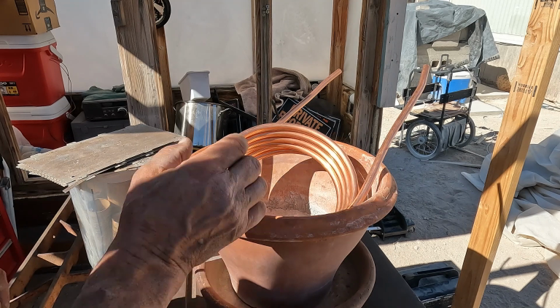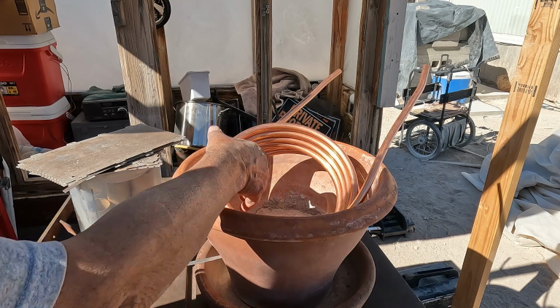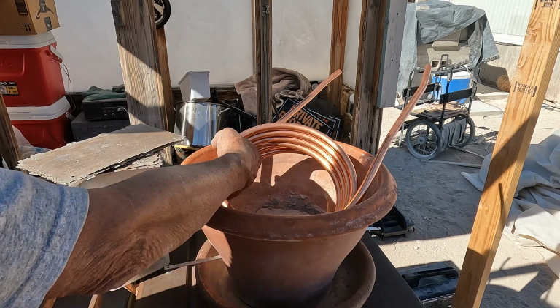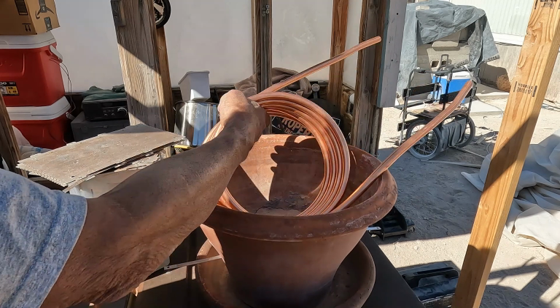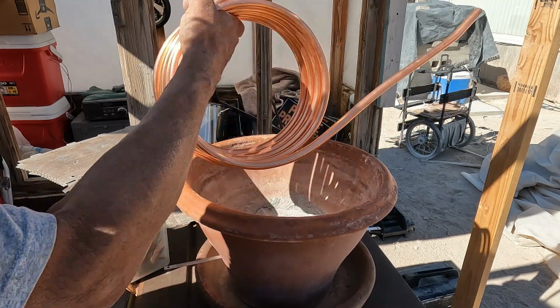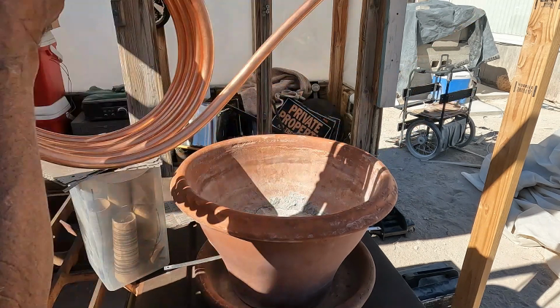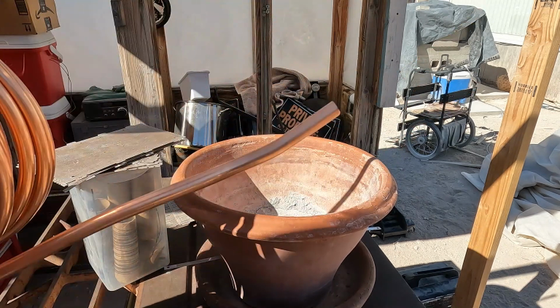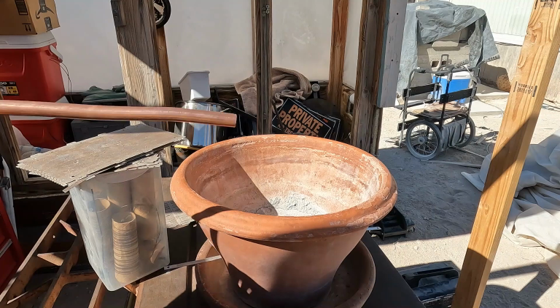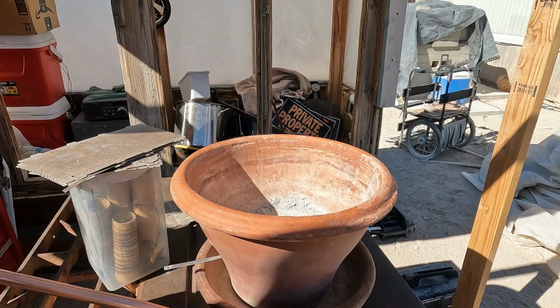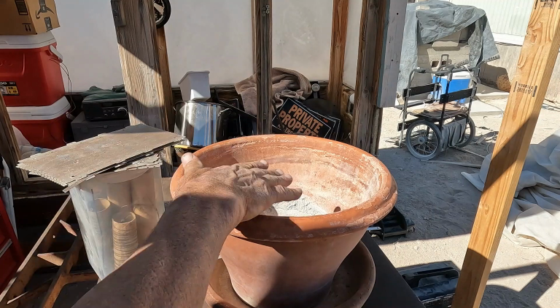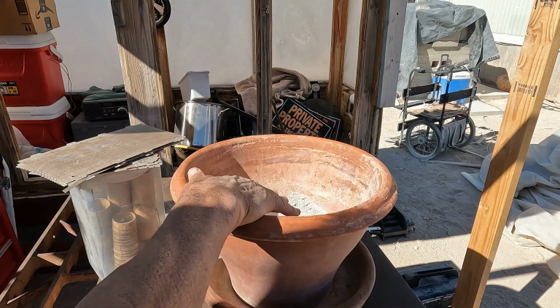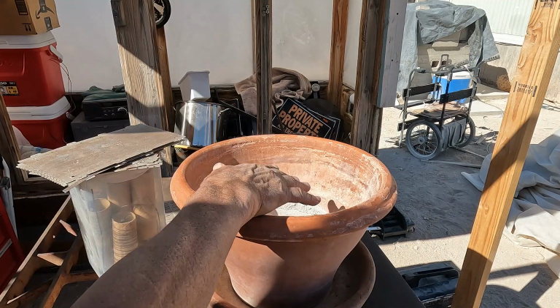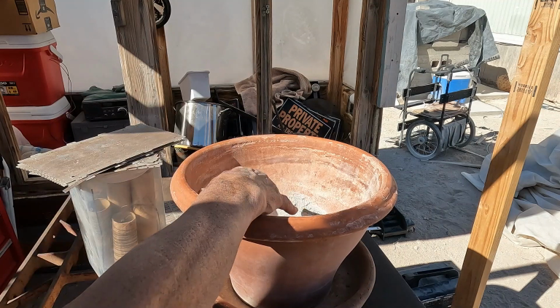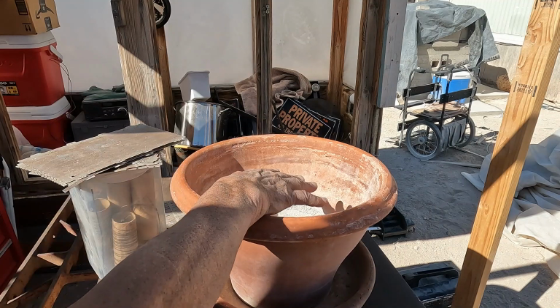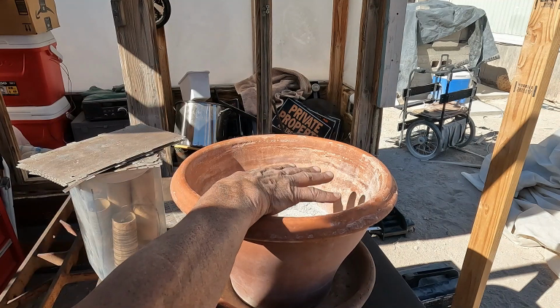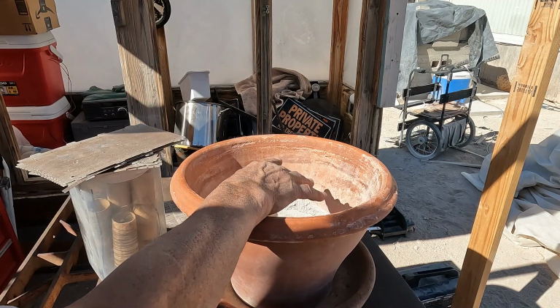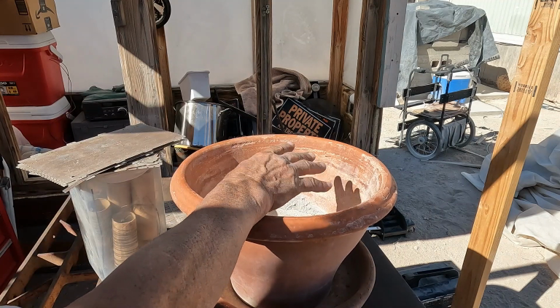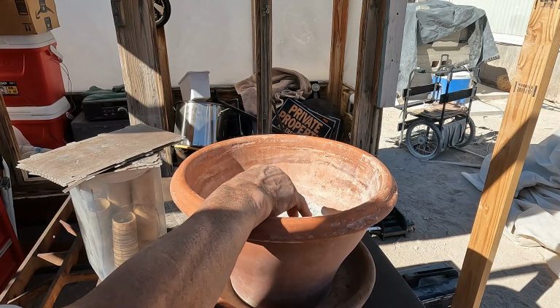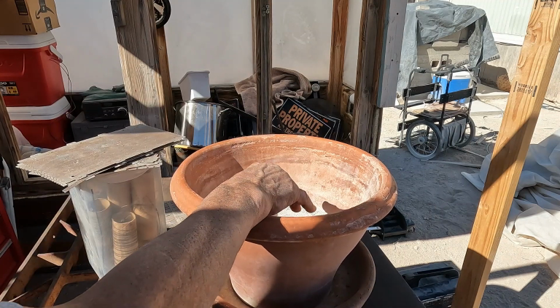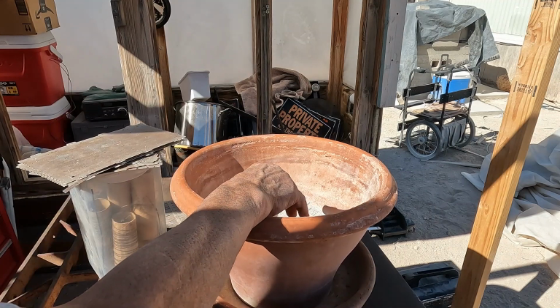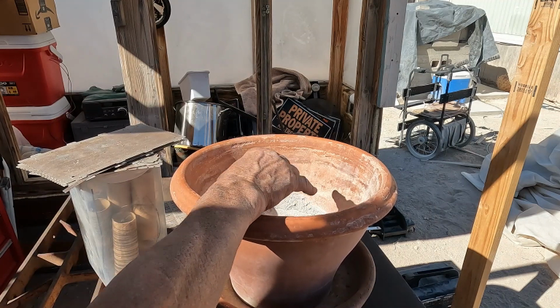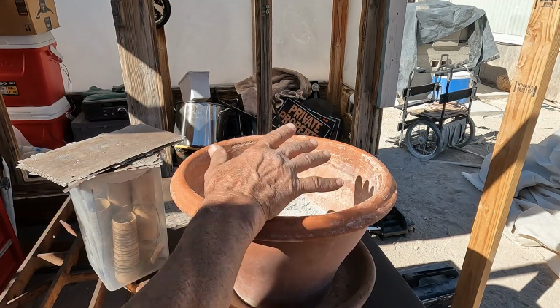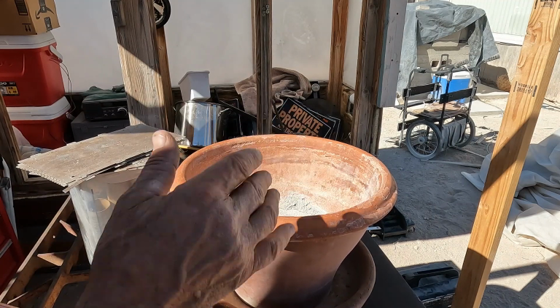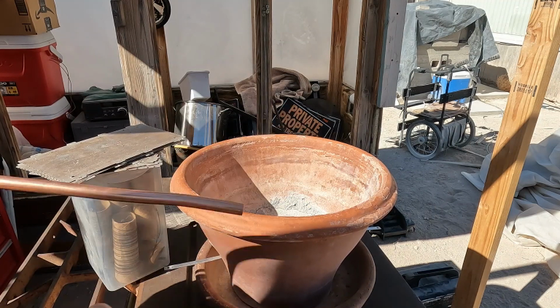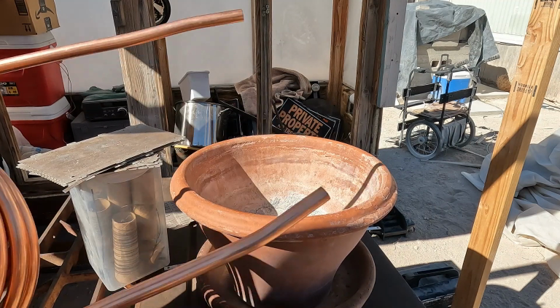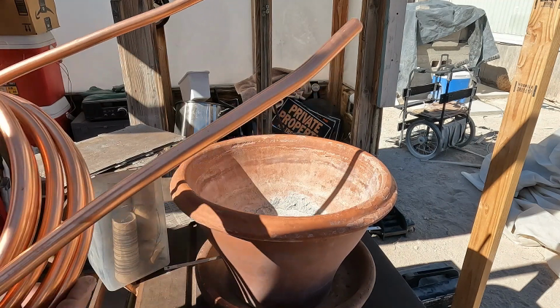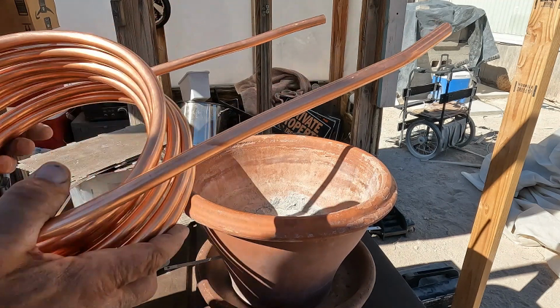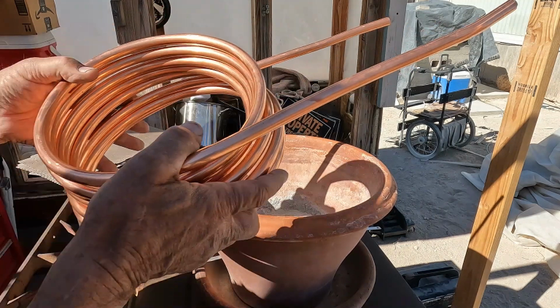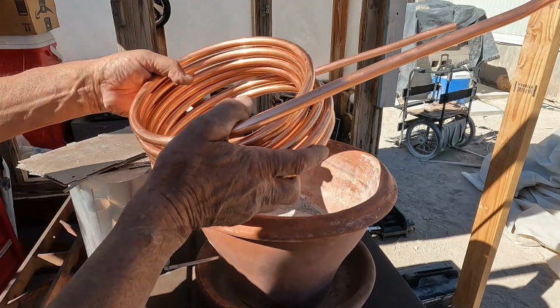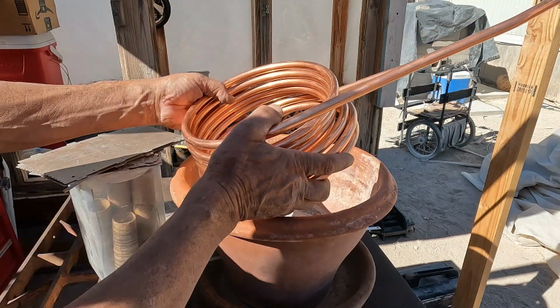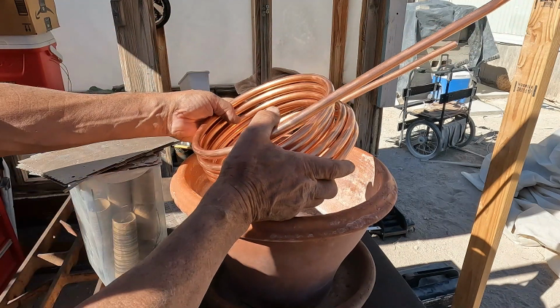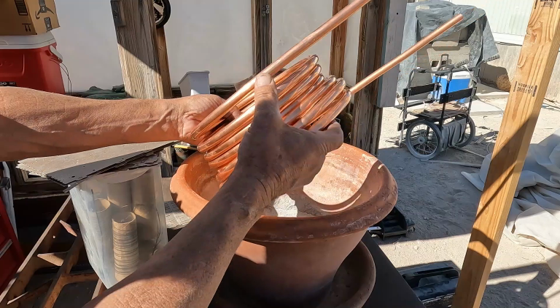What I had going was just this full of sand and I was cooking different meals in here. Now I'm going to transform it into a hot water heater.